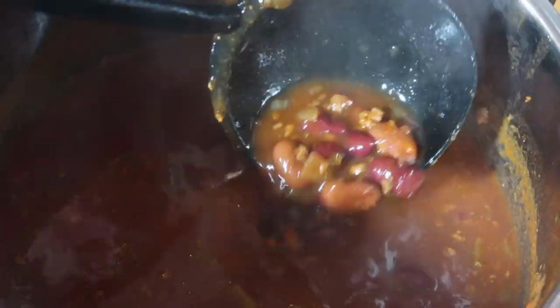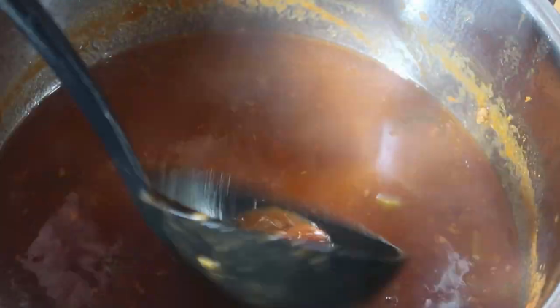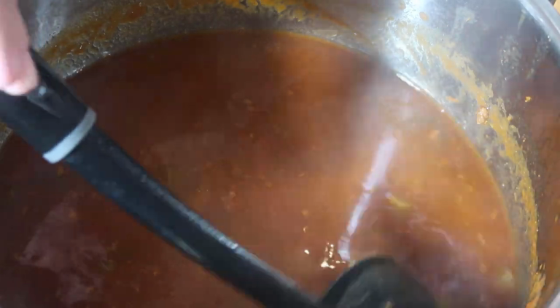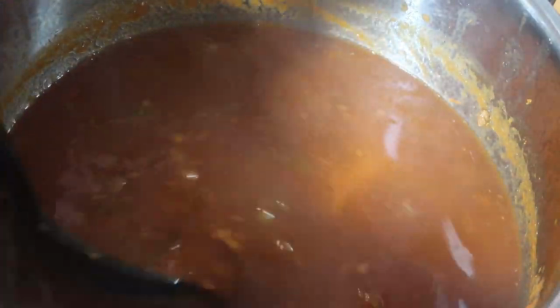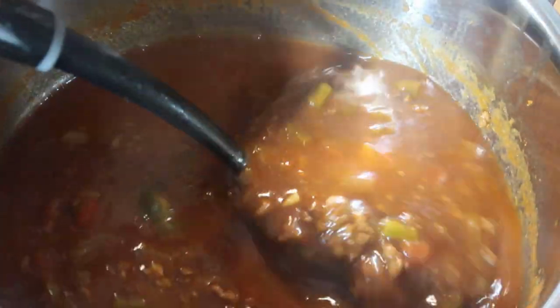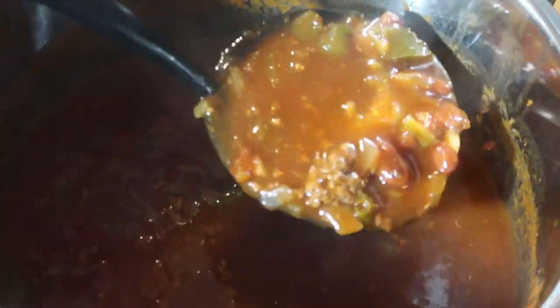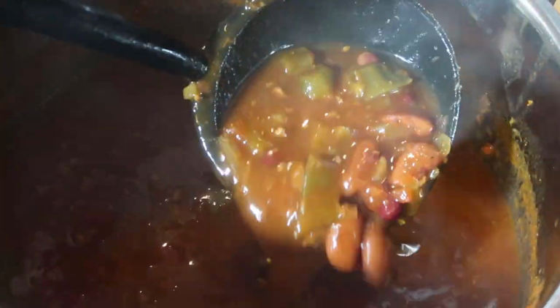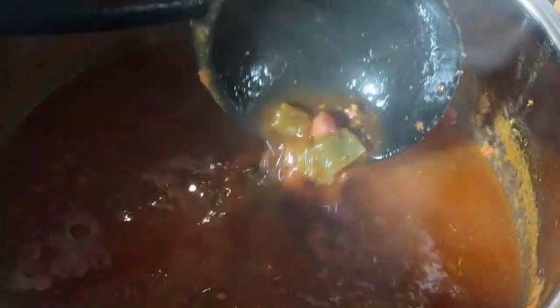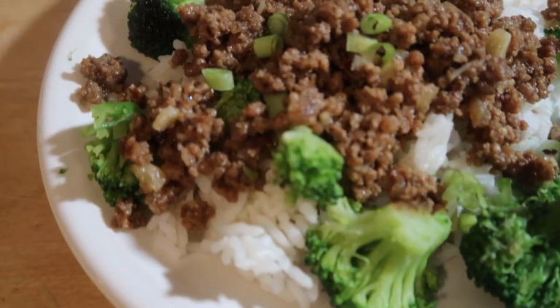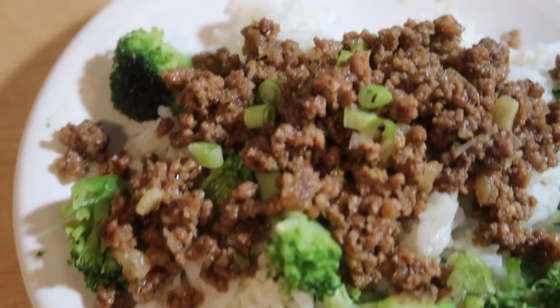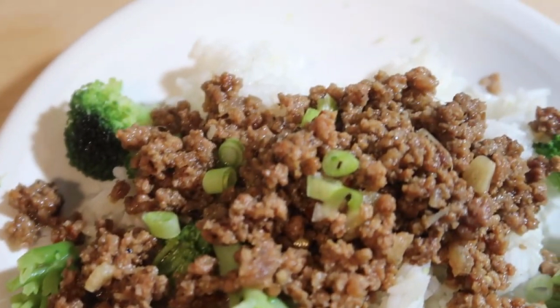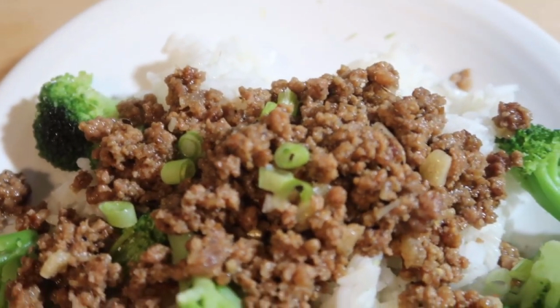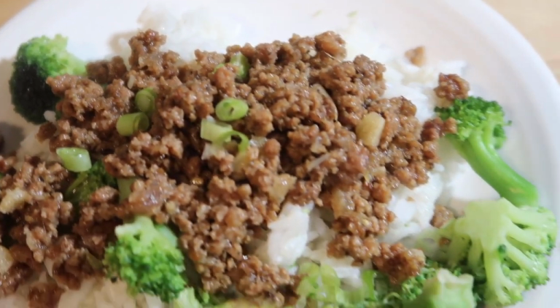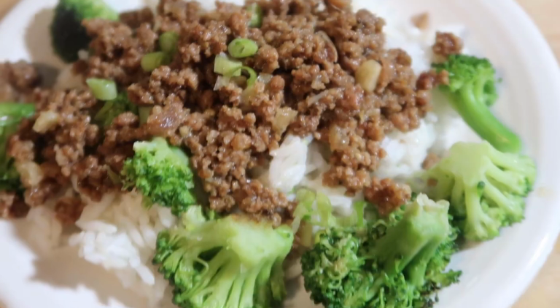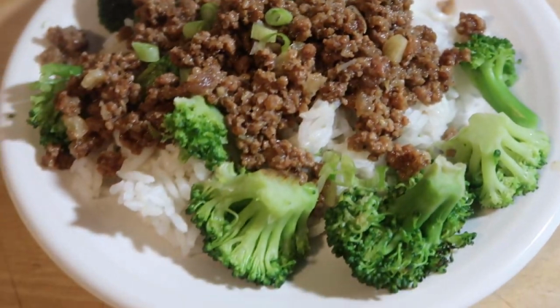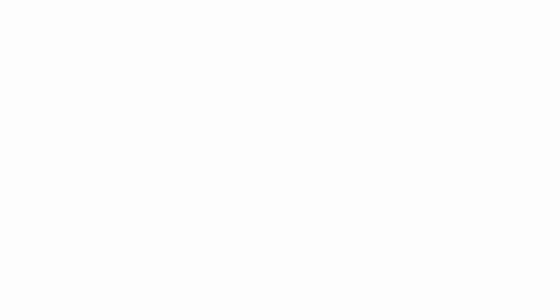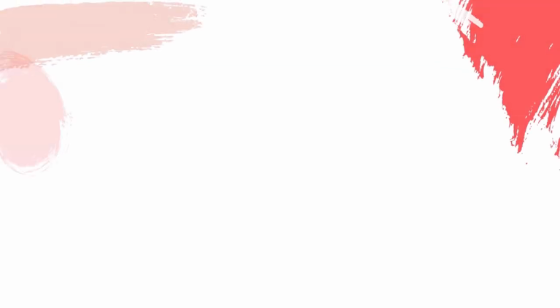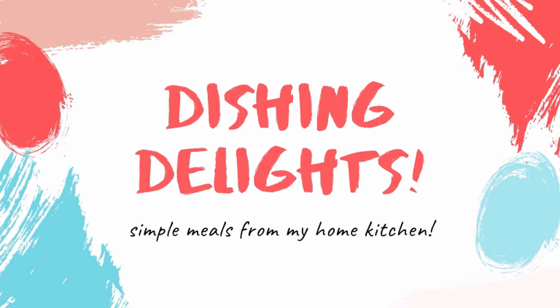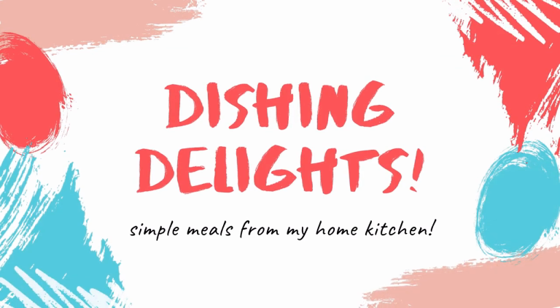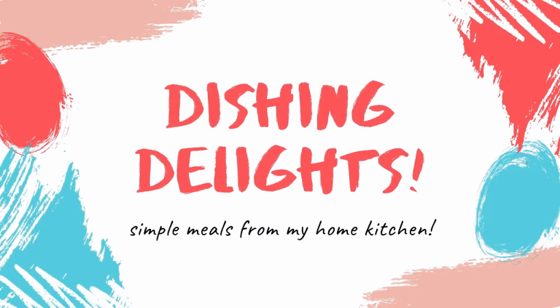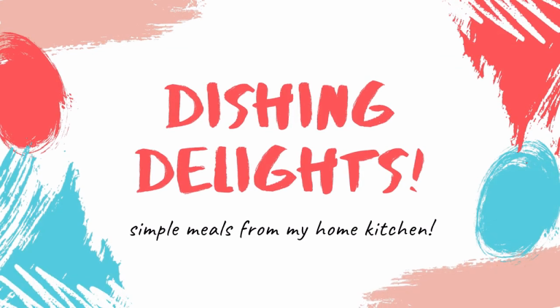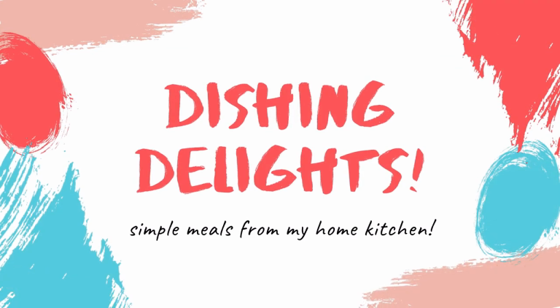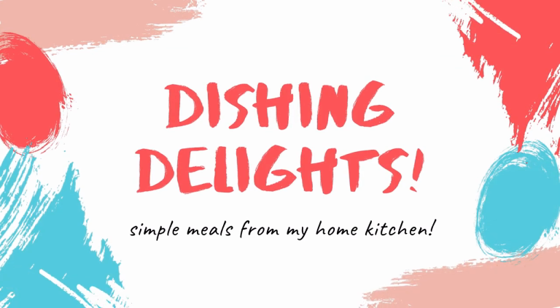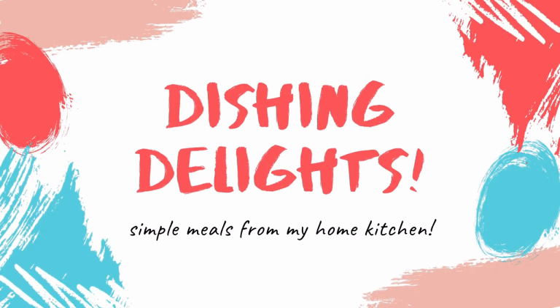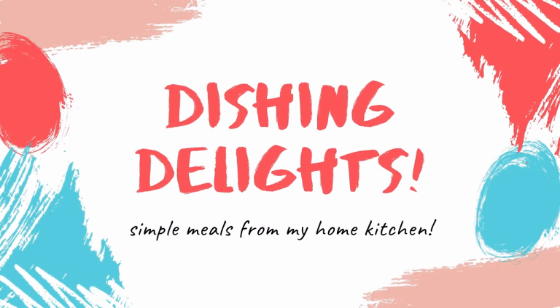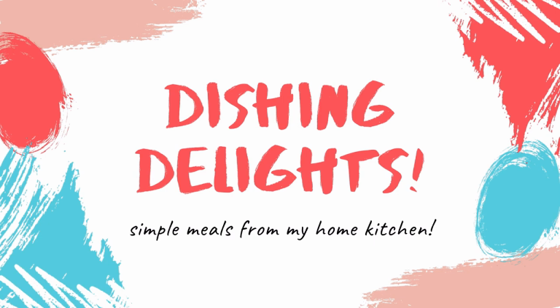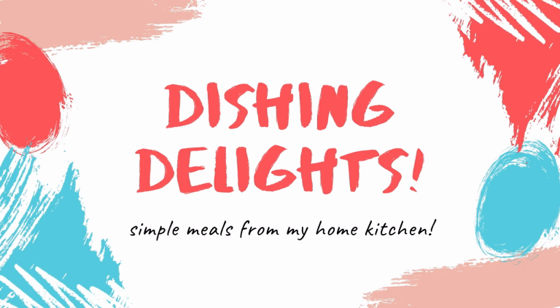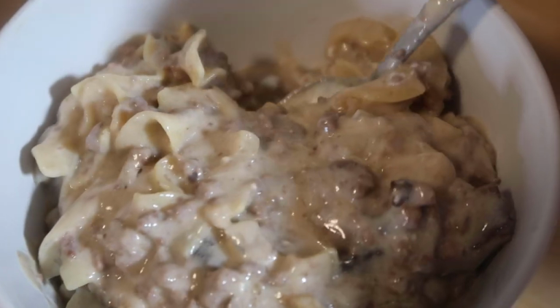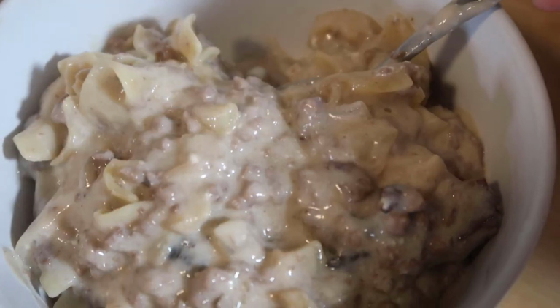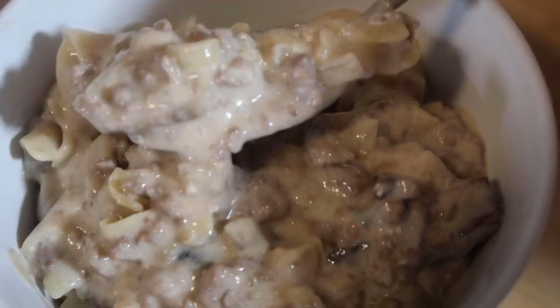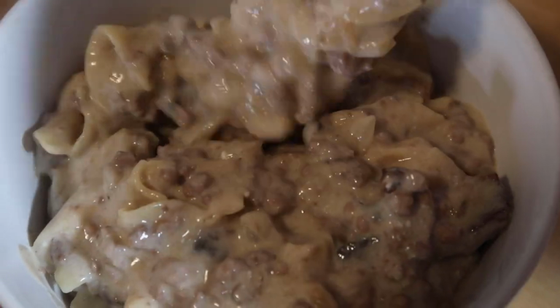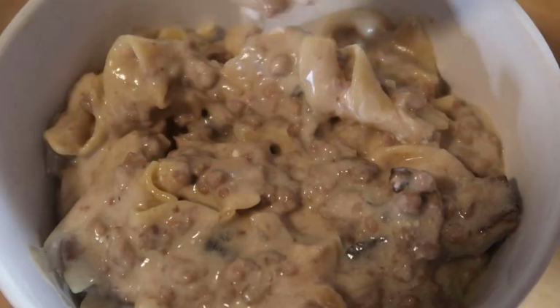Hello and welcome to Dishing Delights! My name is Jennica, and today I'm going to share with you three Instant Pot ground beef recipes. Let's get to it! The first recipe I'm going to share with you is a ground beef stroganoff.